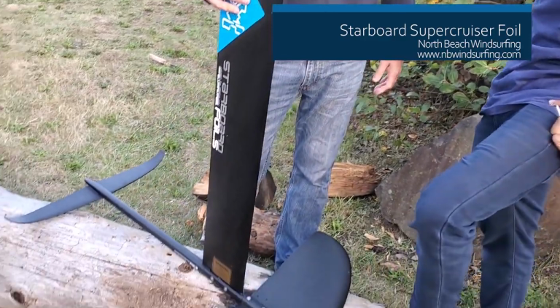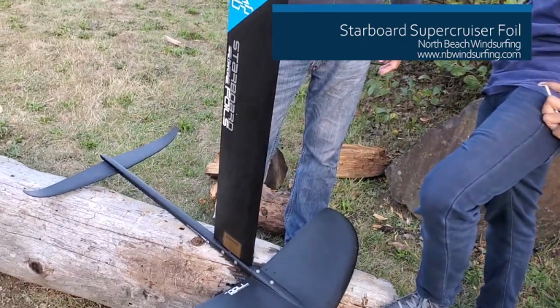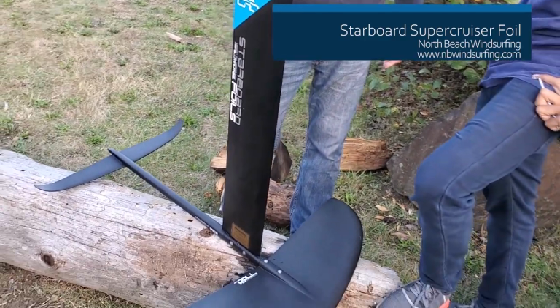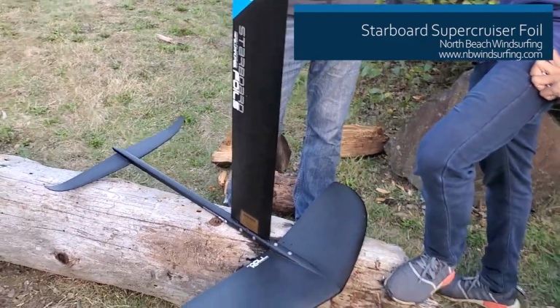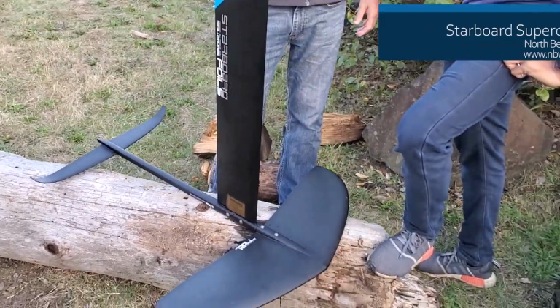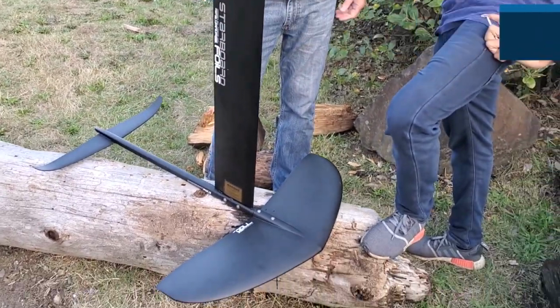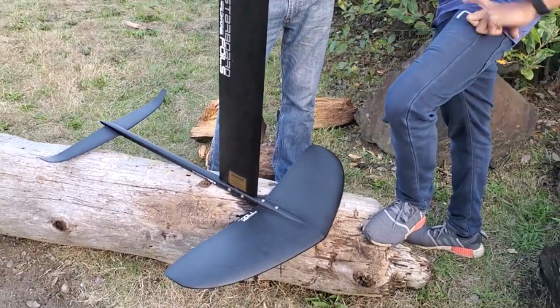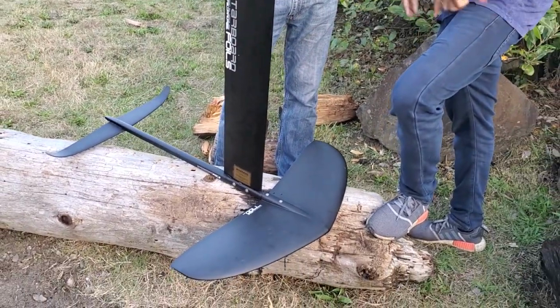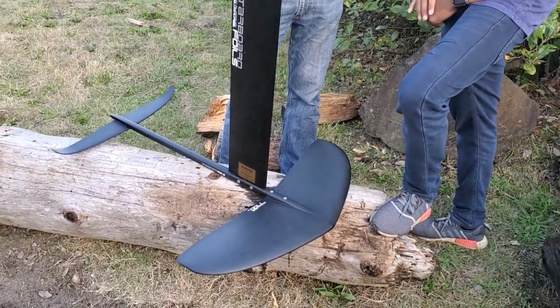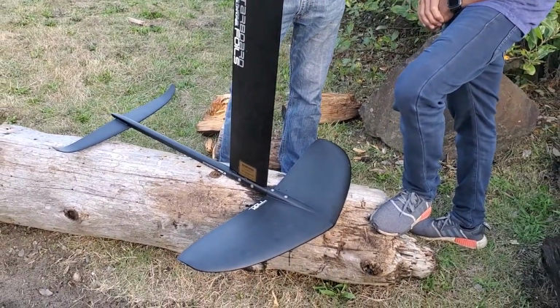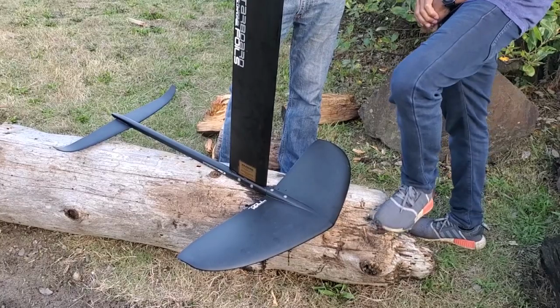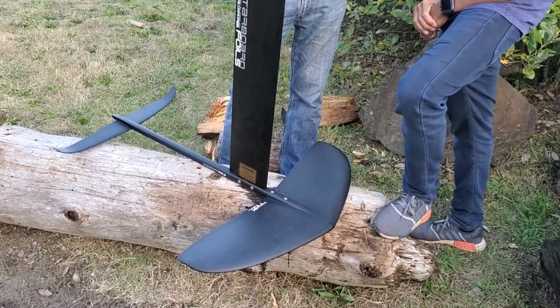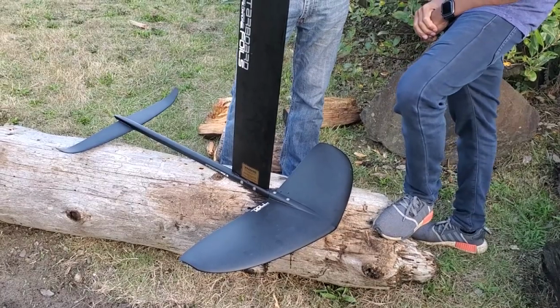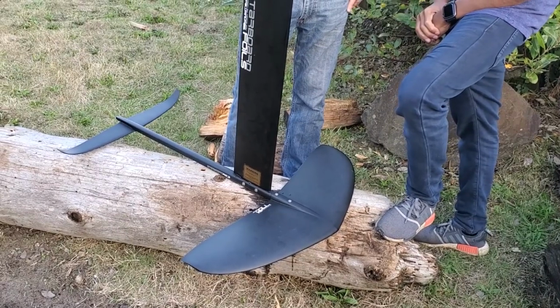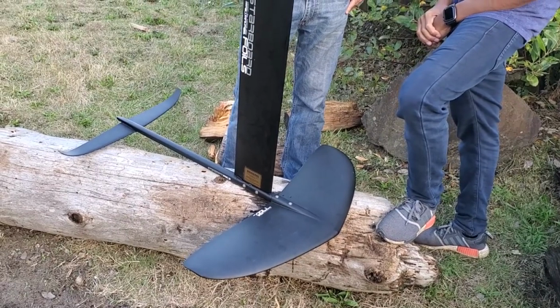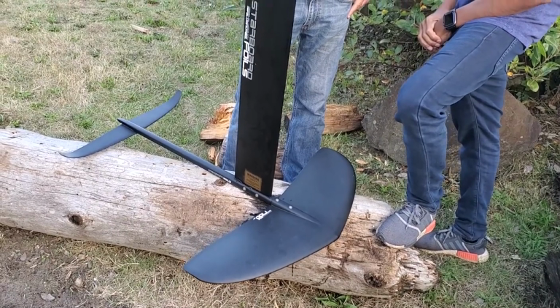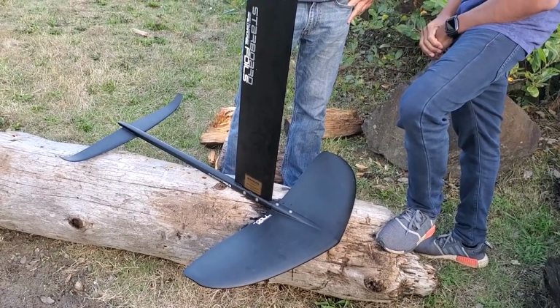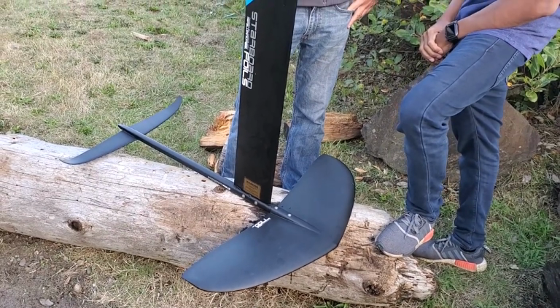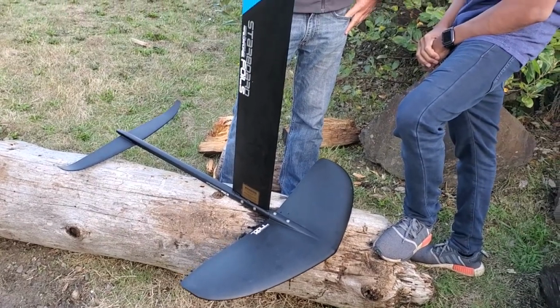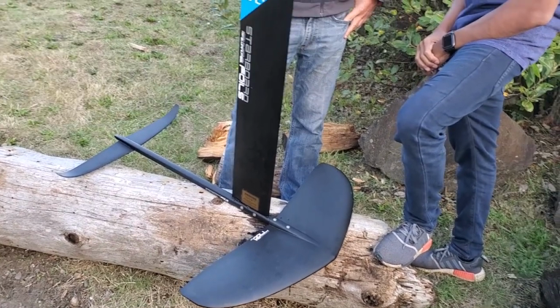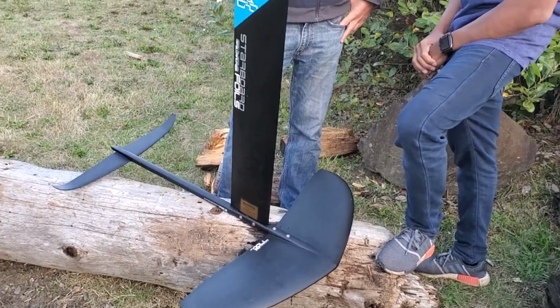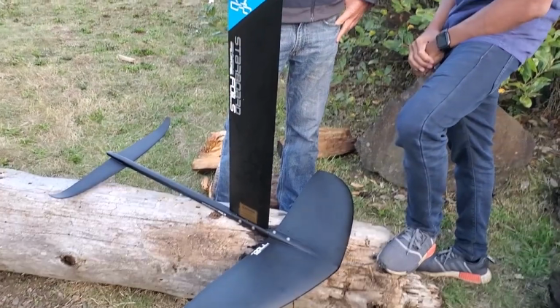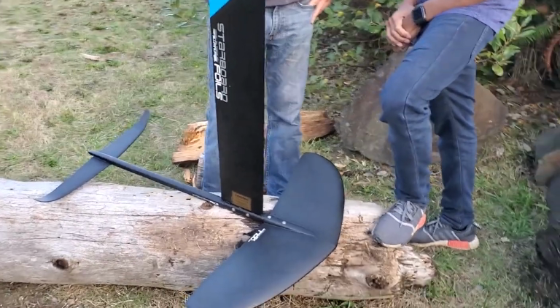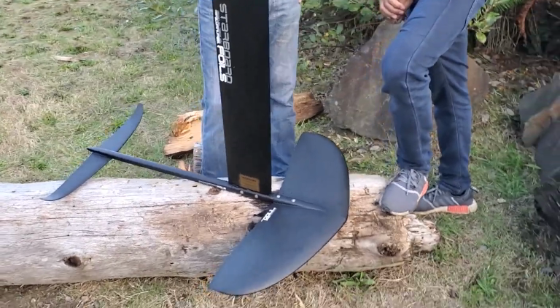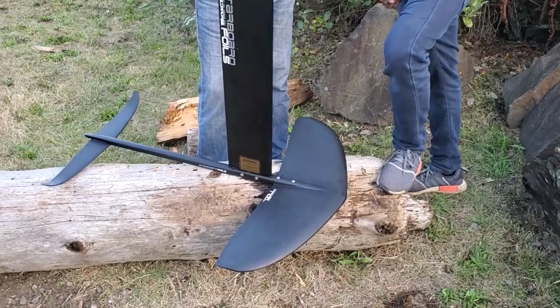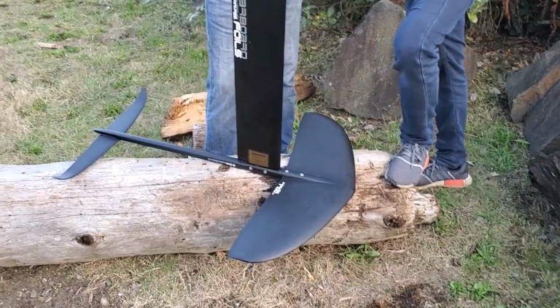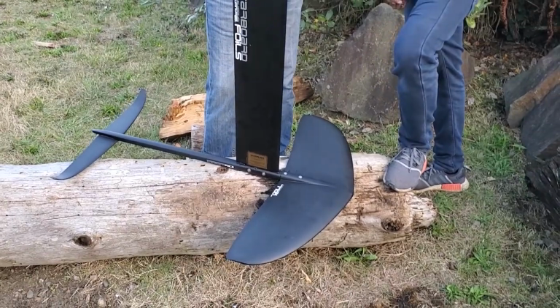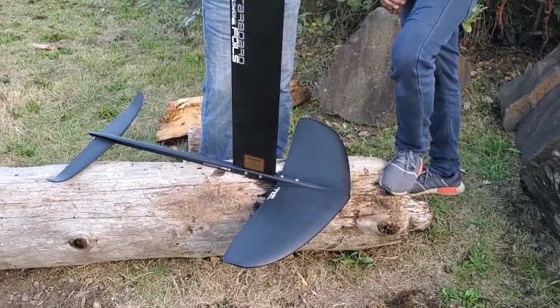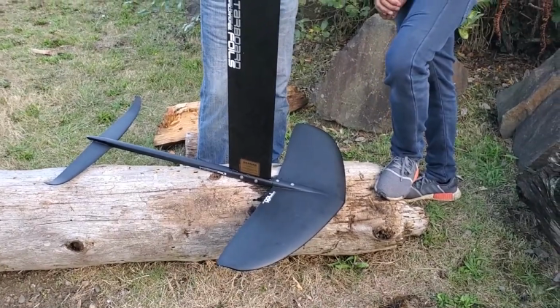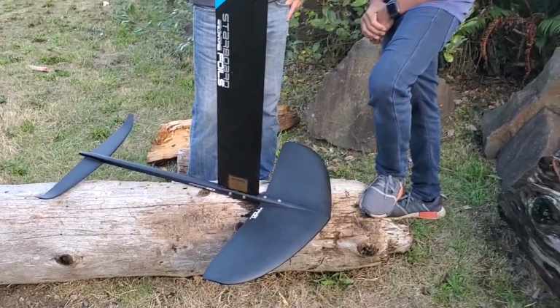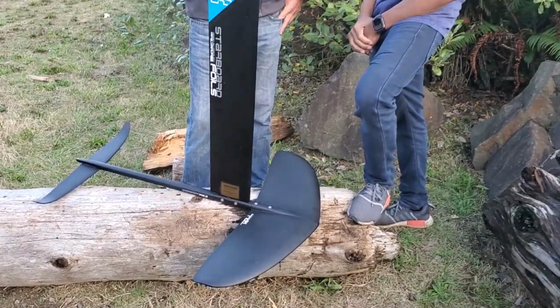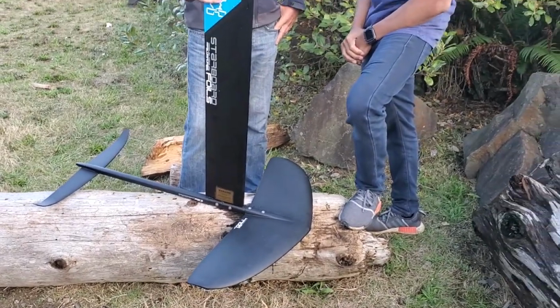This is the Starboard Supercruiser by Starboard Foils. We've been riding on it some and we're really looking forward to it for this year.